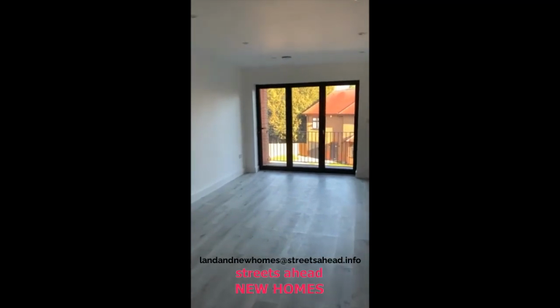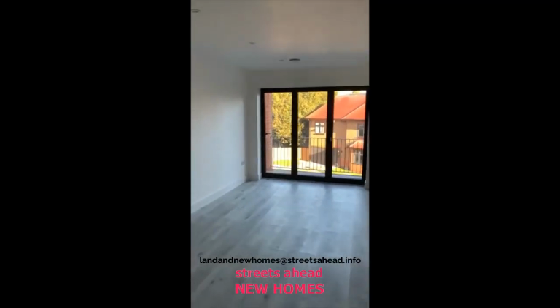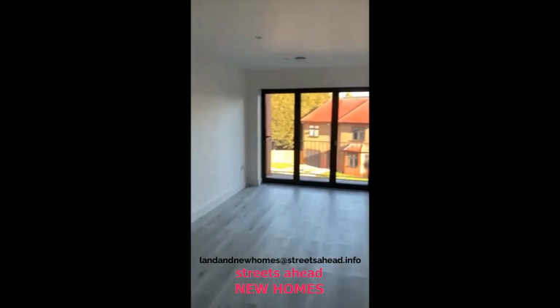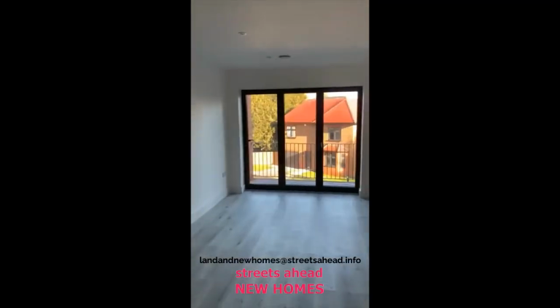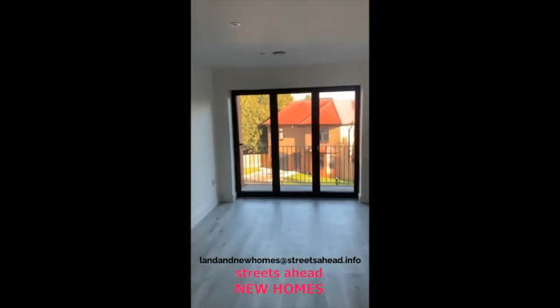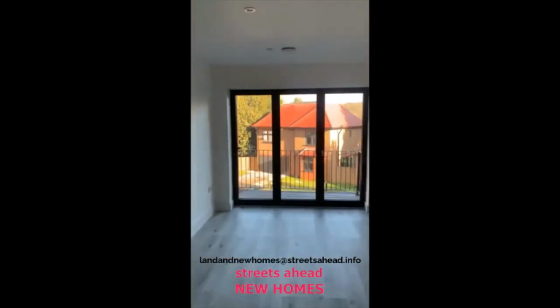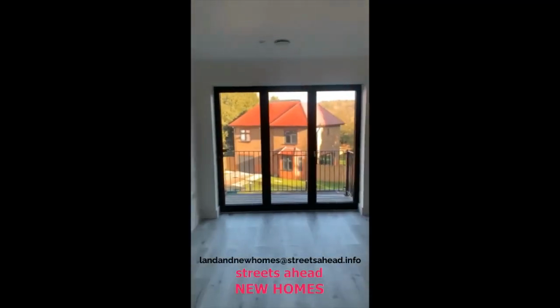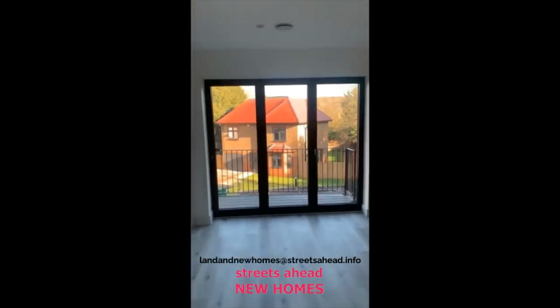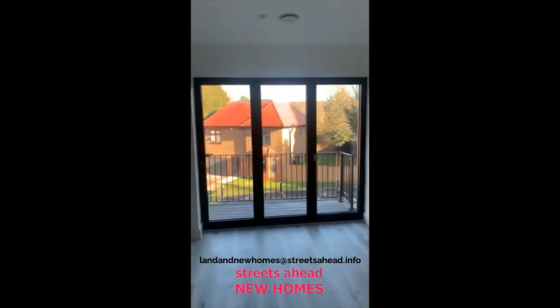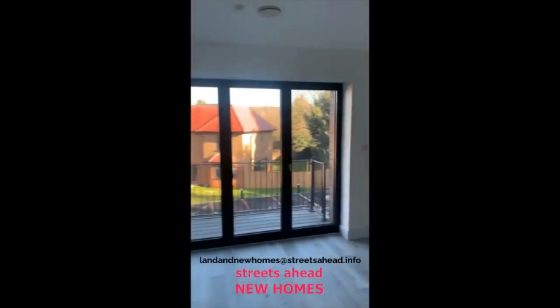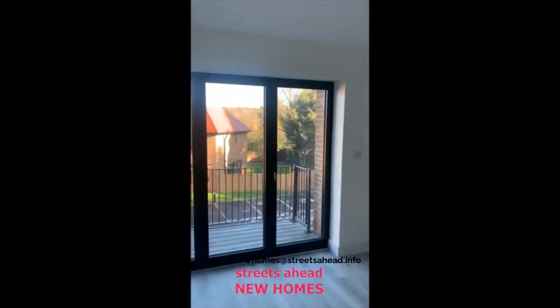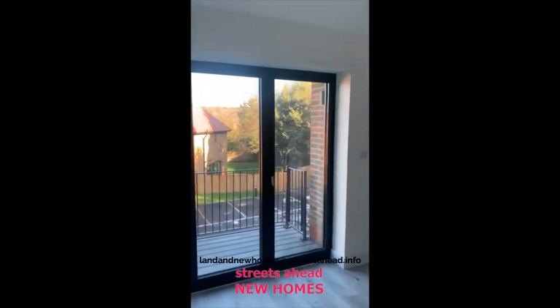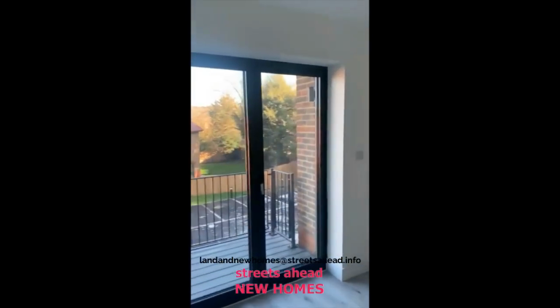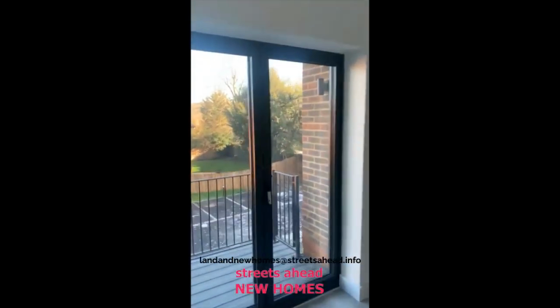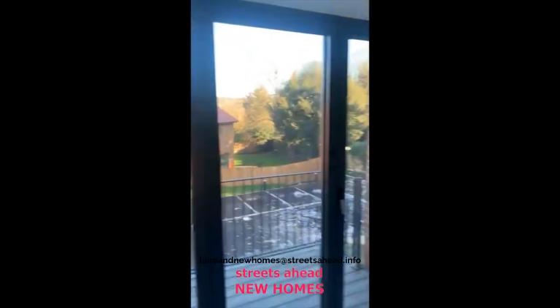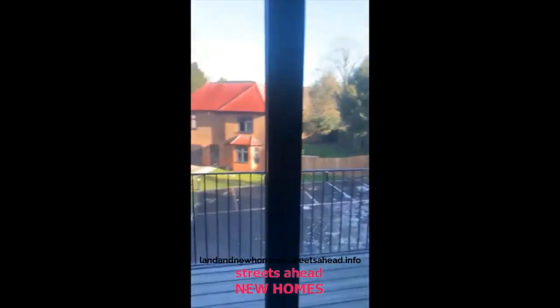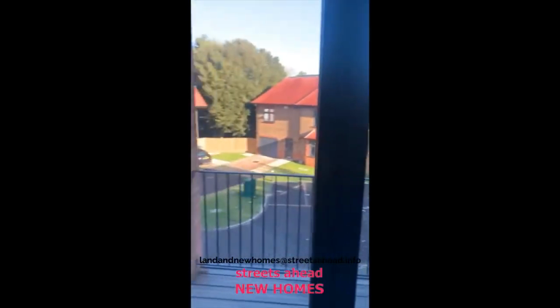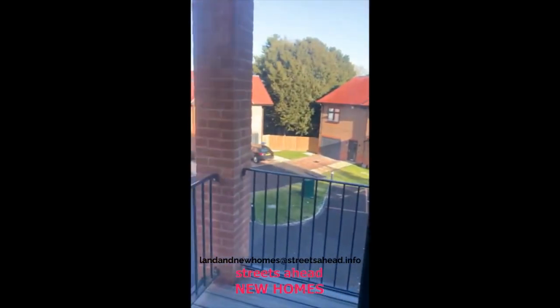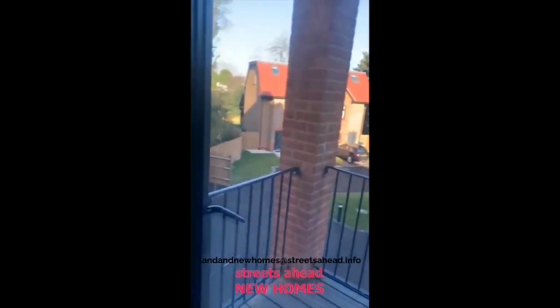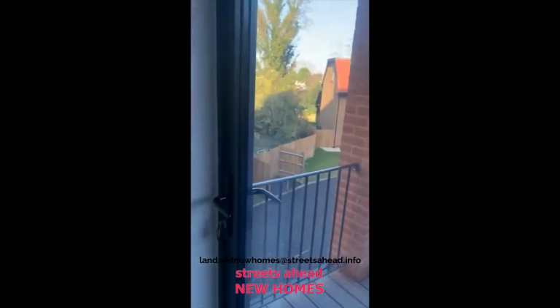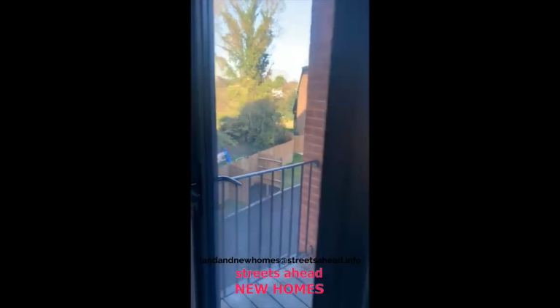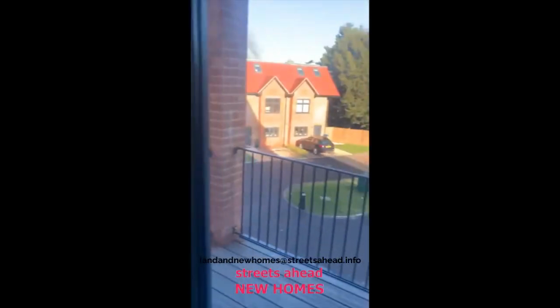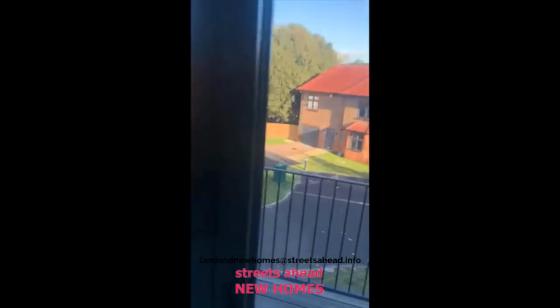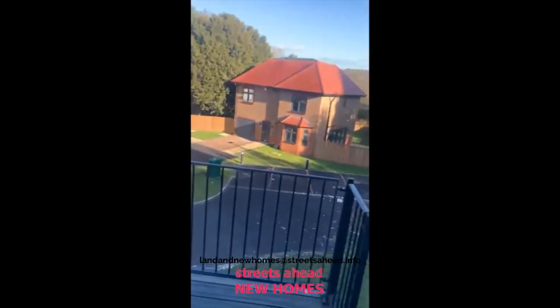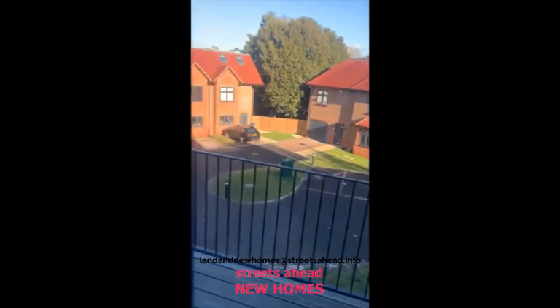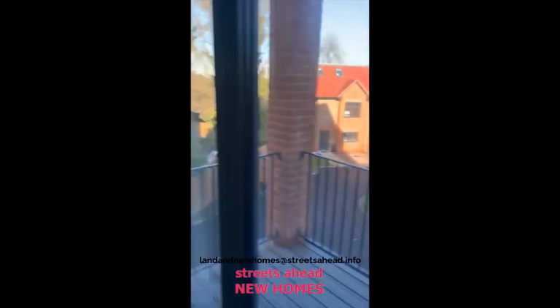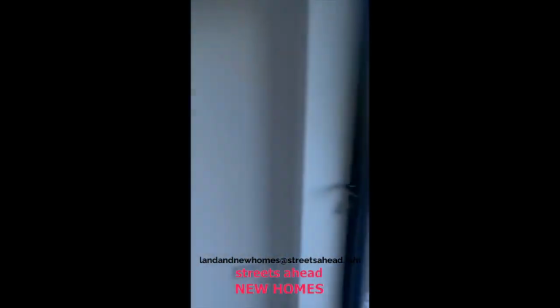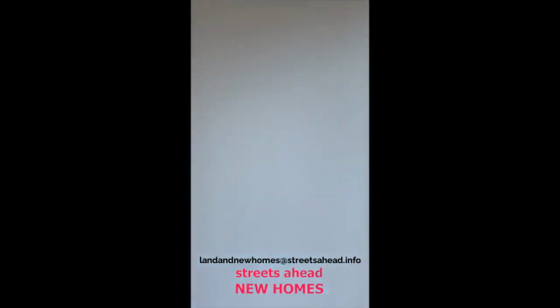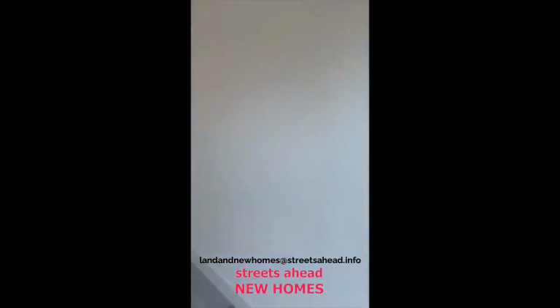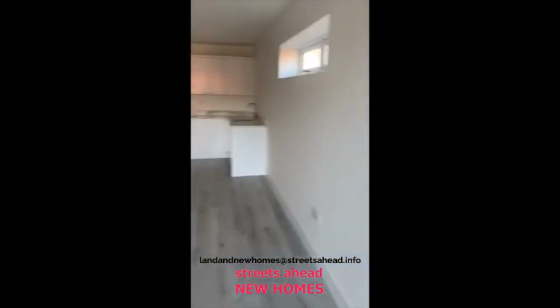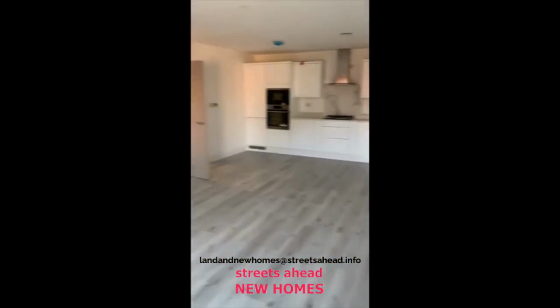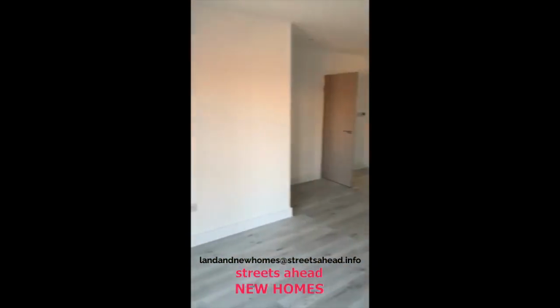Out to the rear you'll have a balcony with bifold doors and a lovely sized roof.